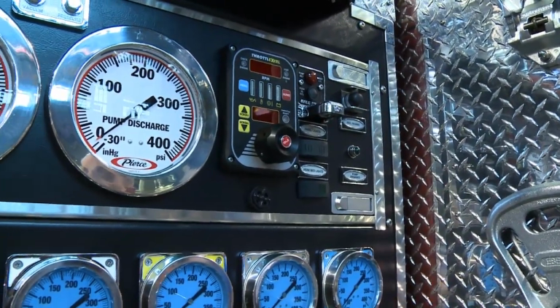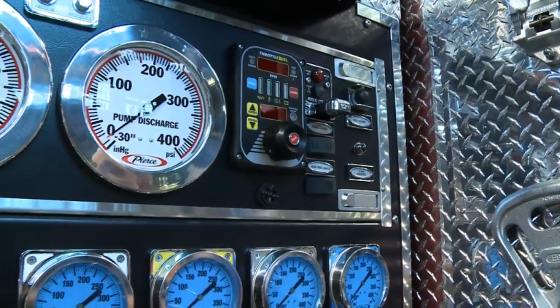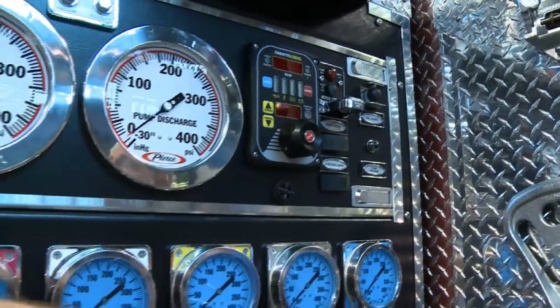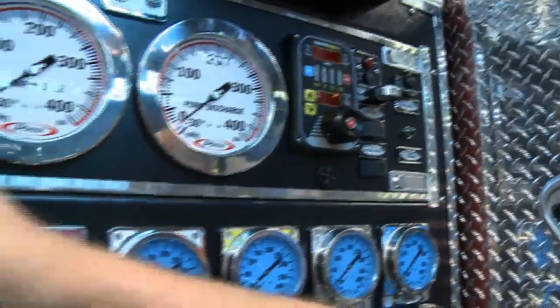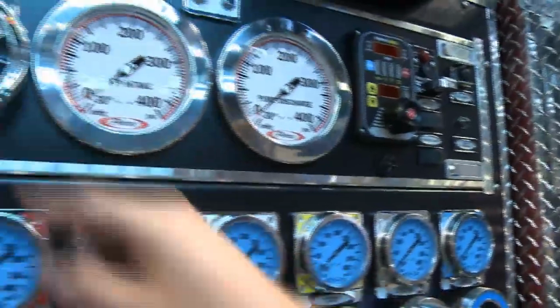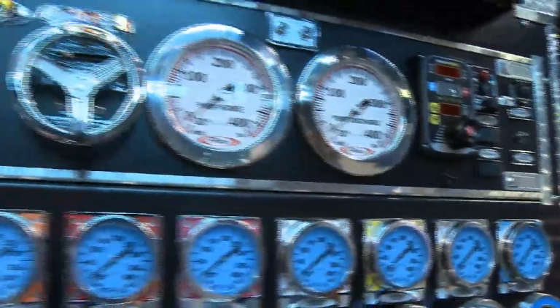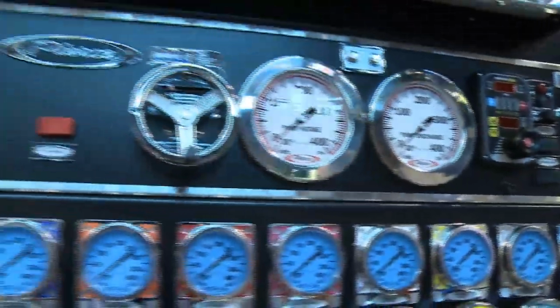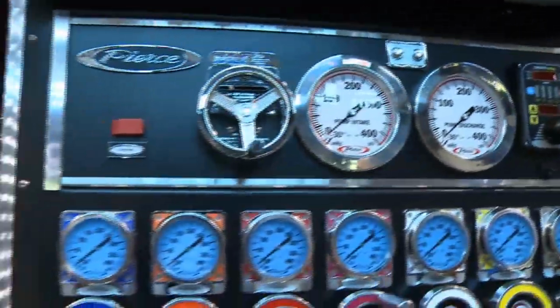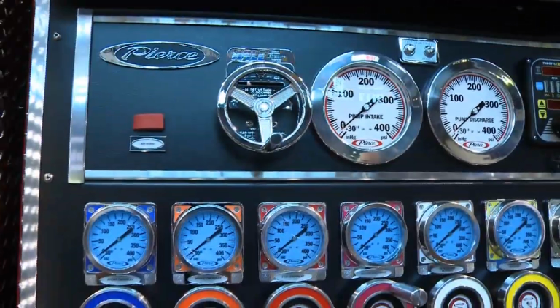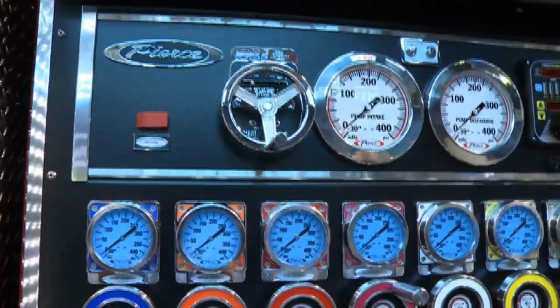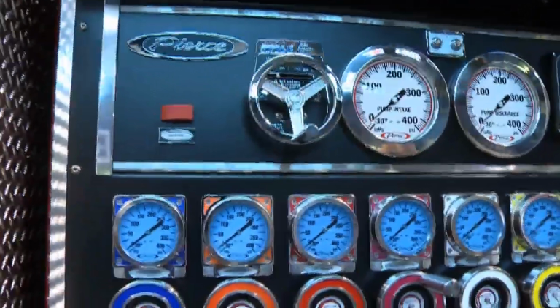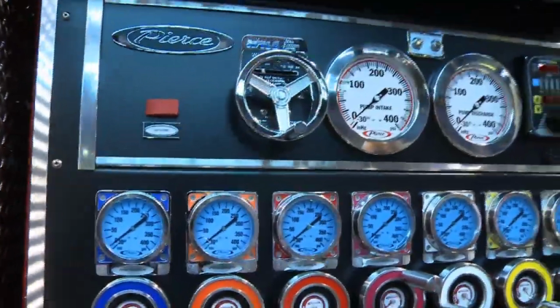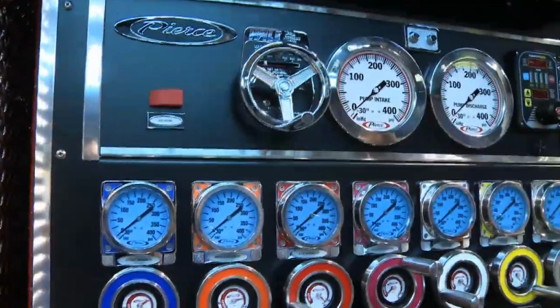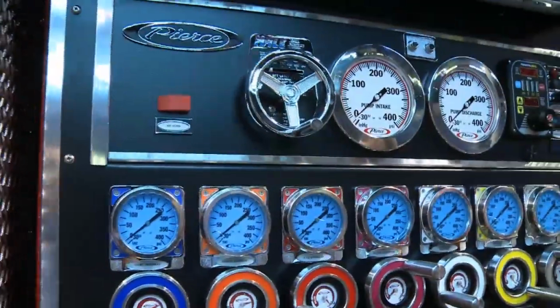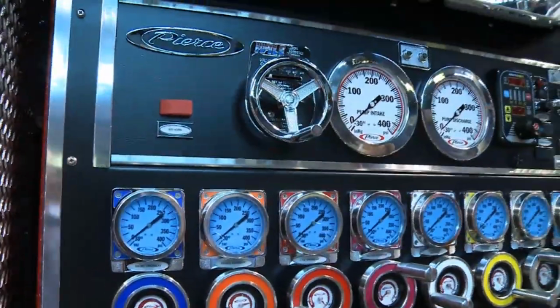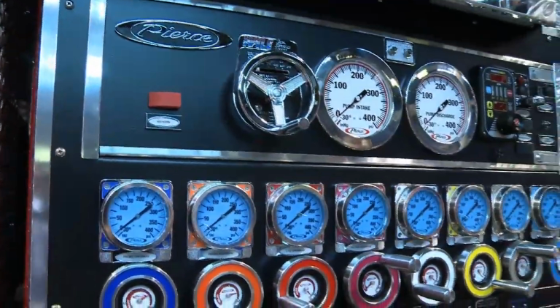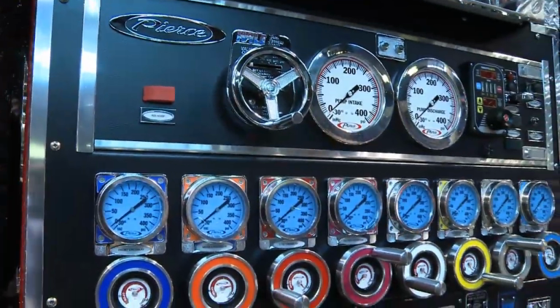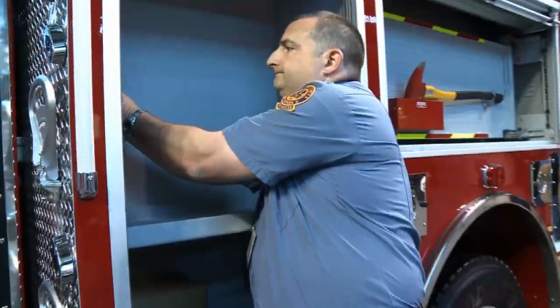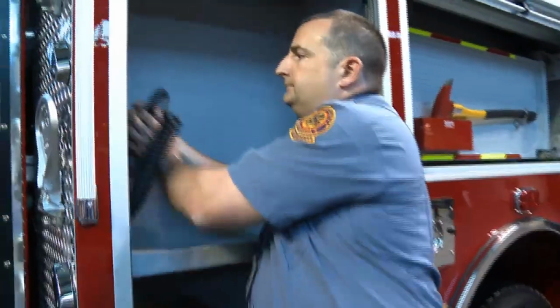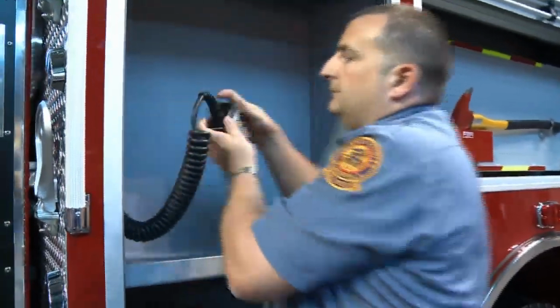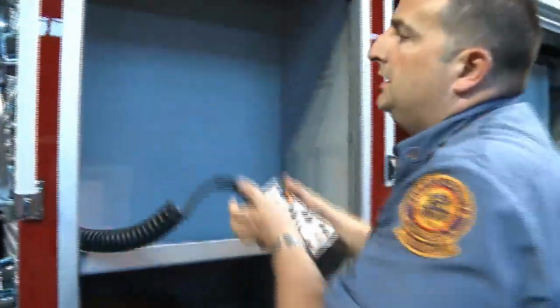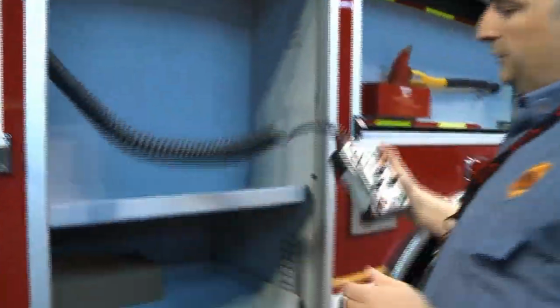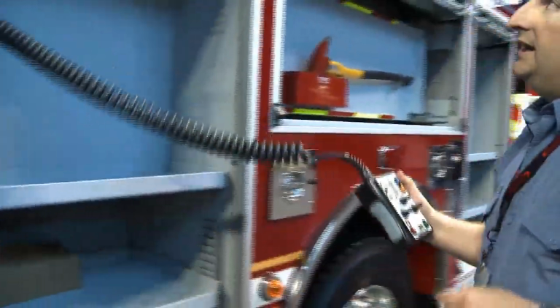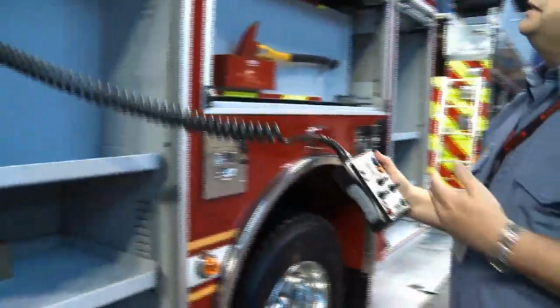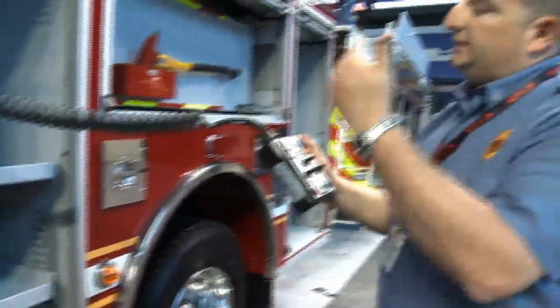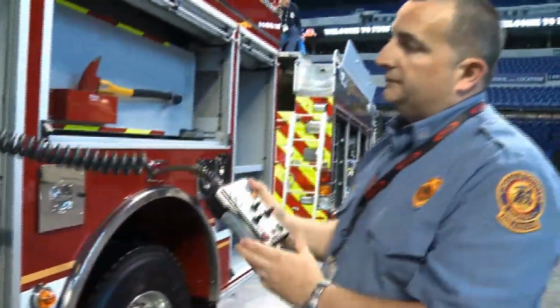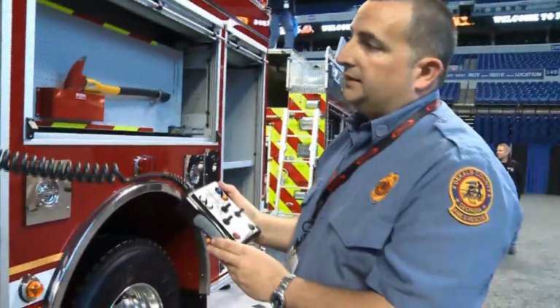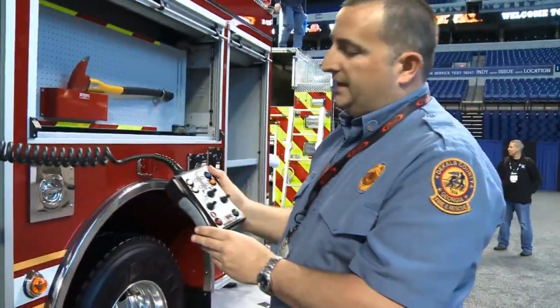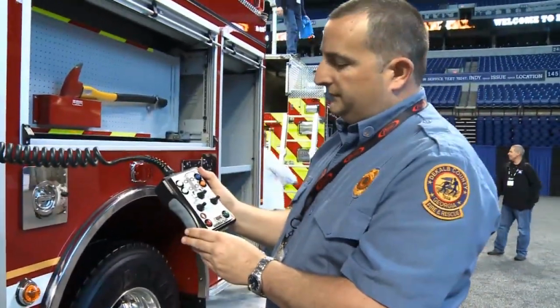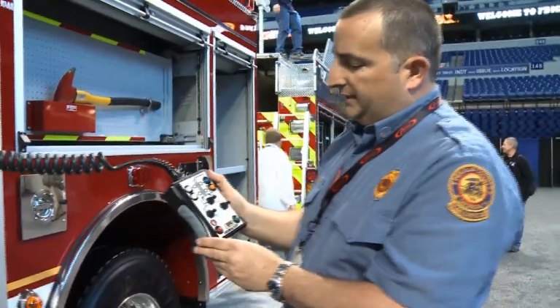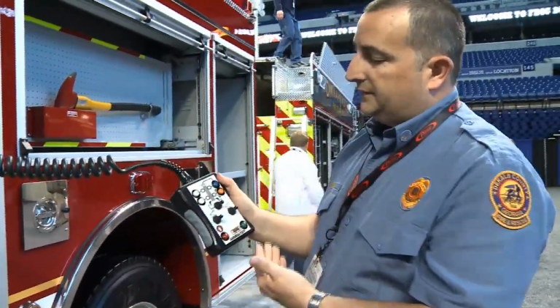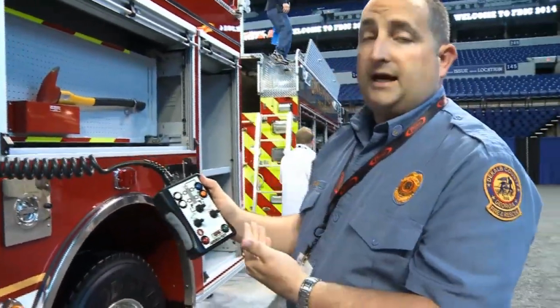We also have an air horn switch for safety. That's a new thing that's been coming around in the industry. We do have an LED command light tower.